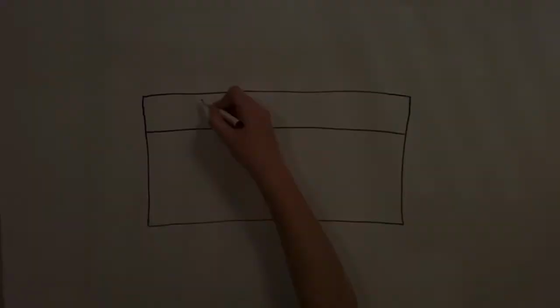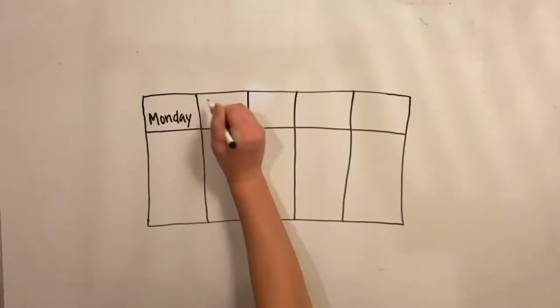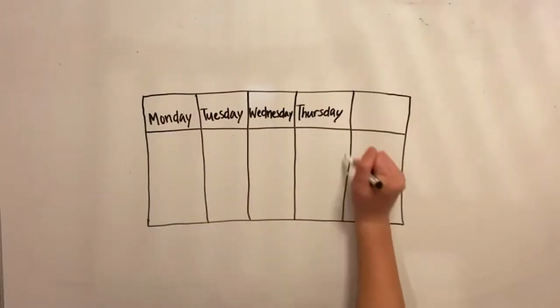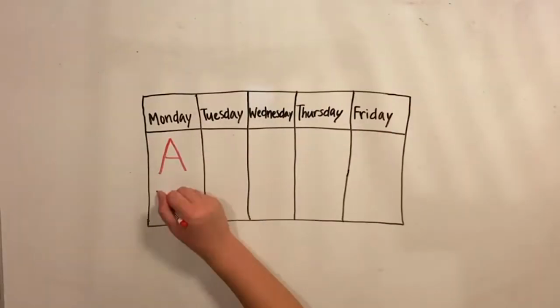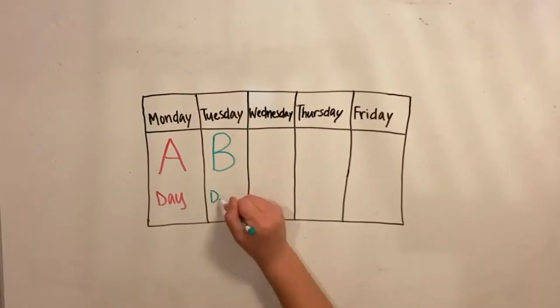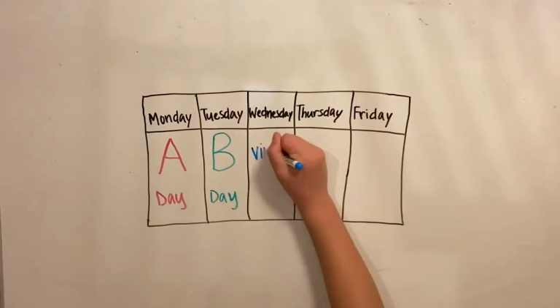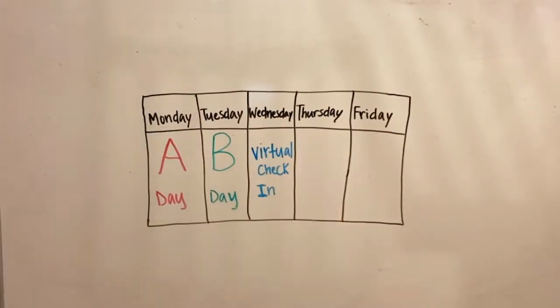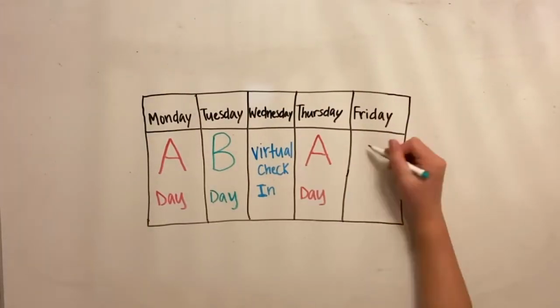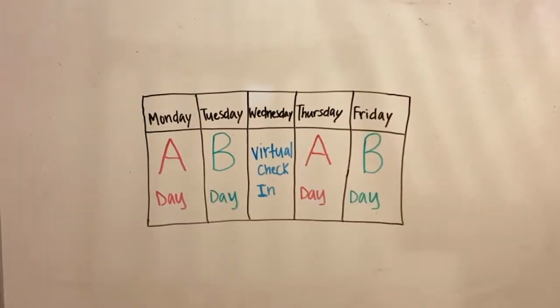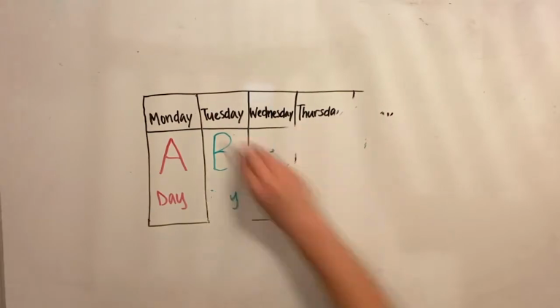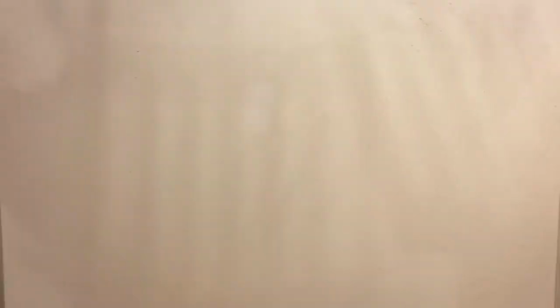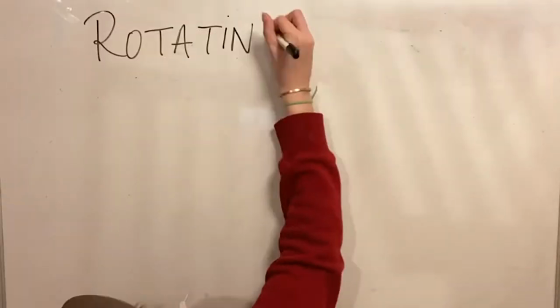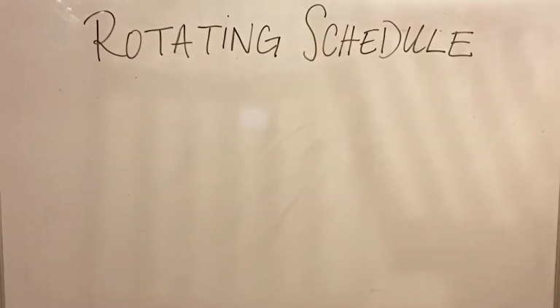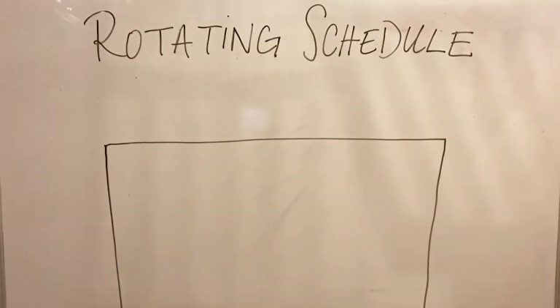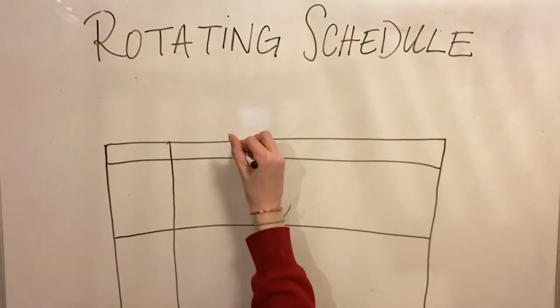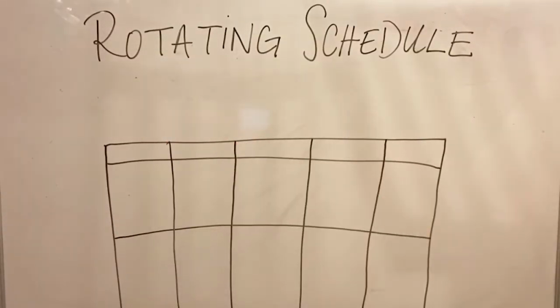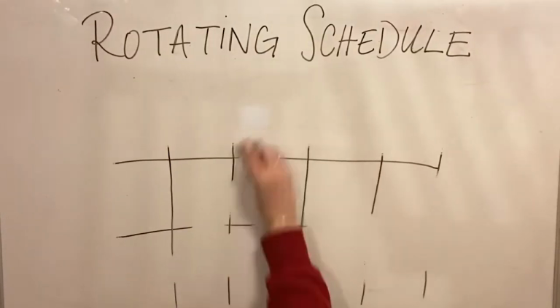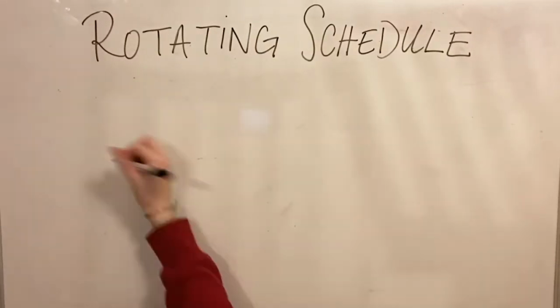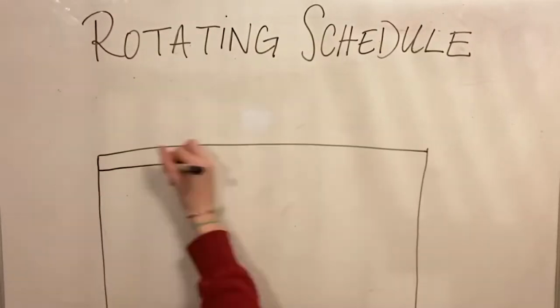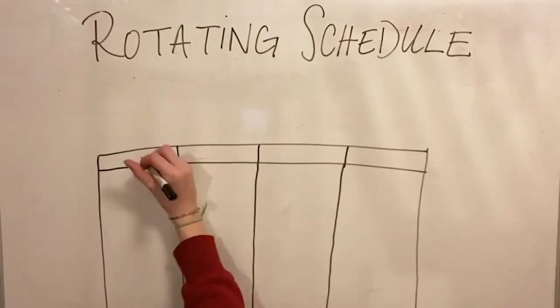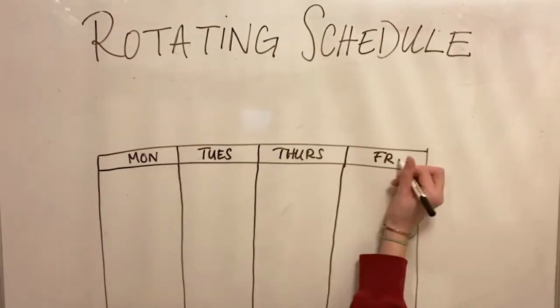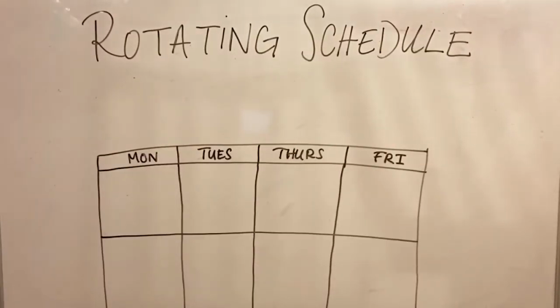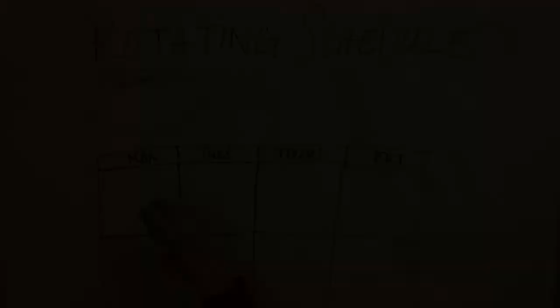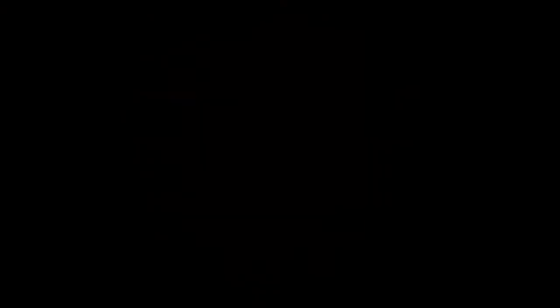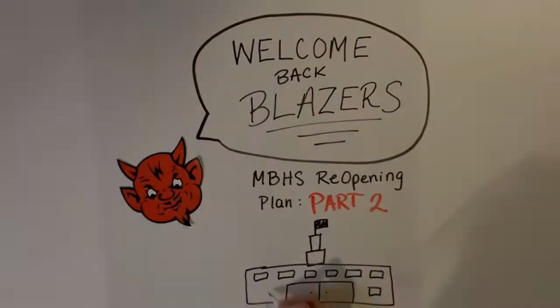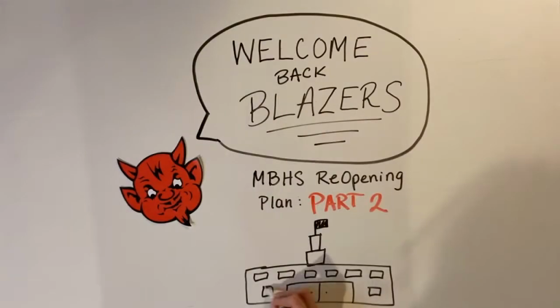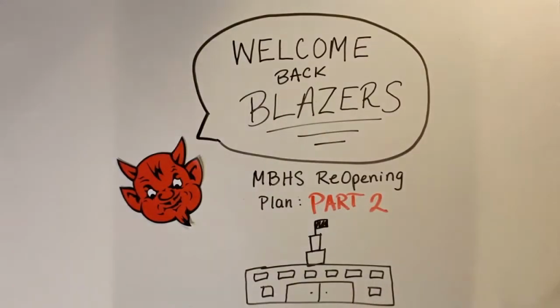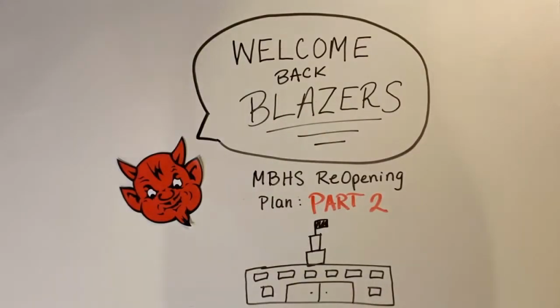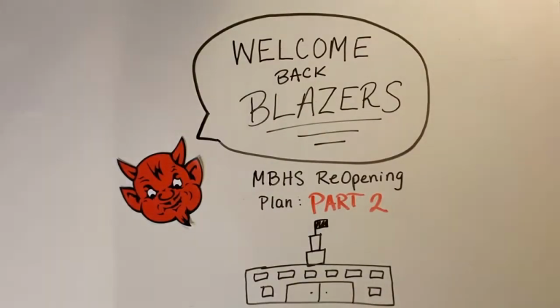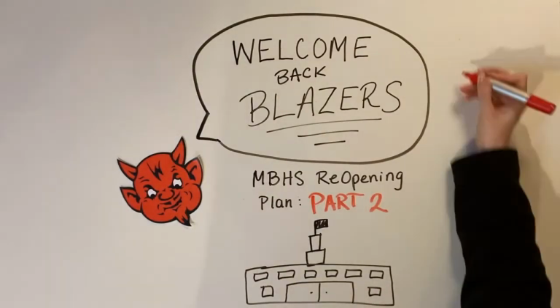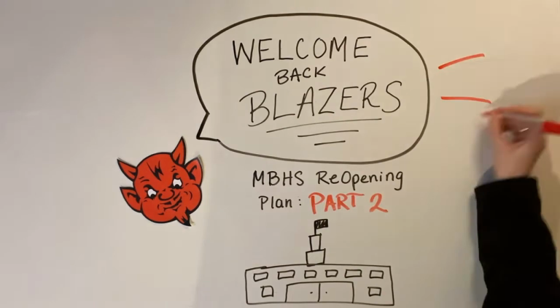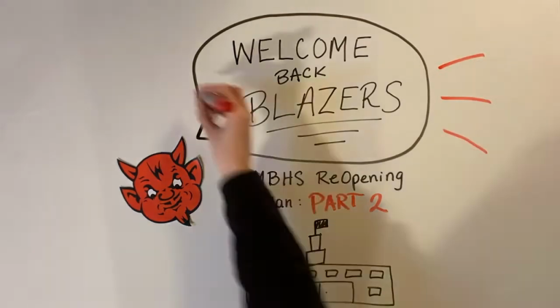Last week we talked about the general schedule for returning to the building, but there's still lots more to cover. Today we'll cover Blair's pod system.